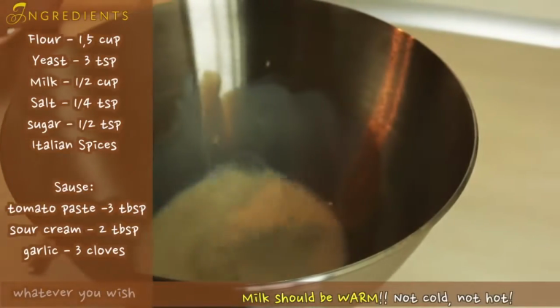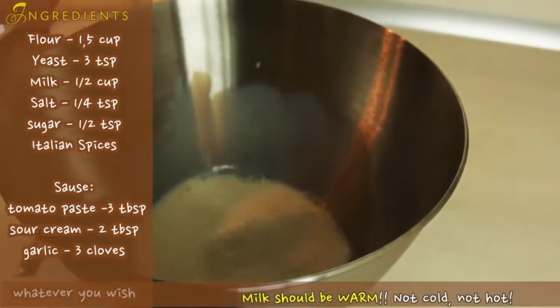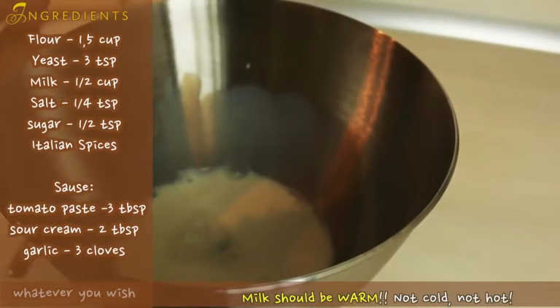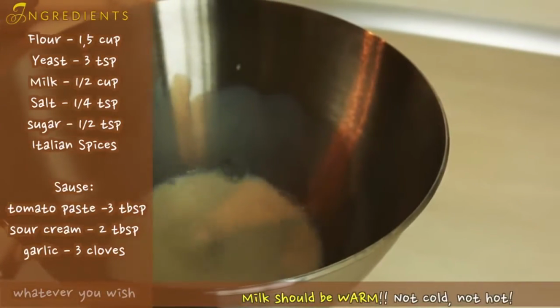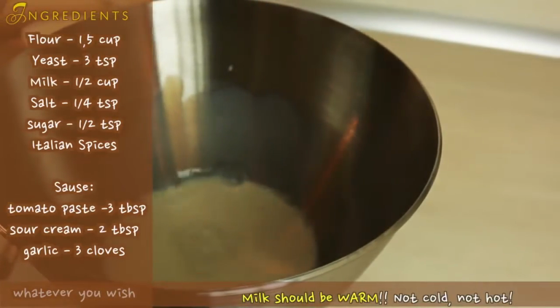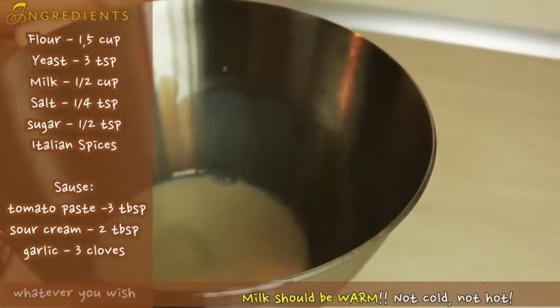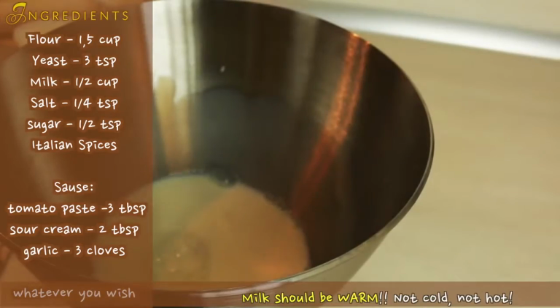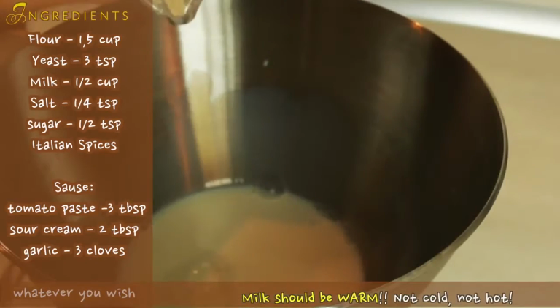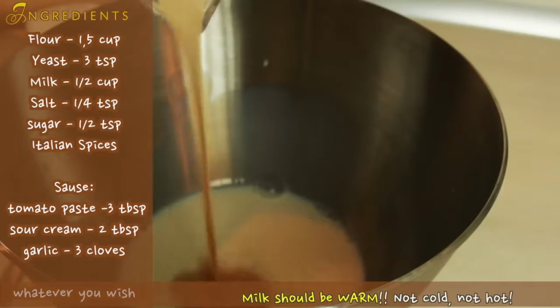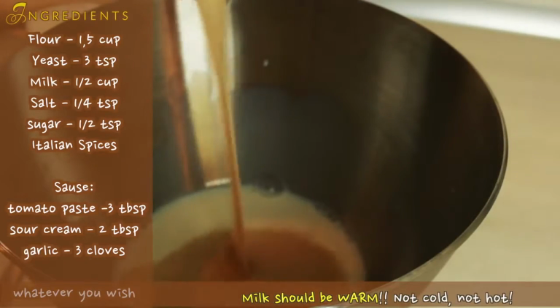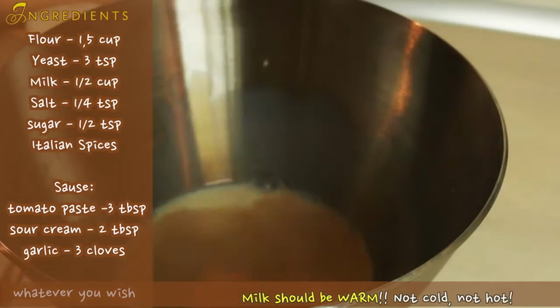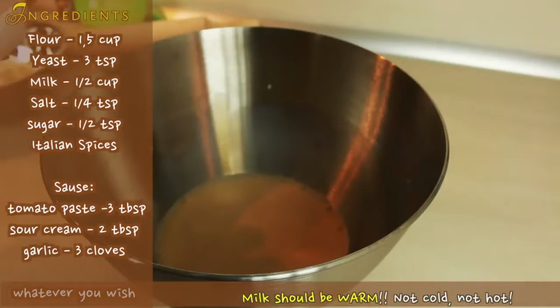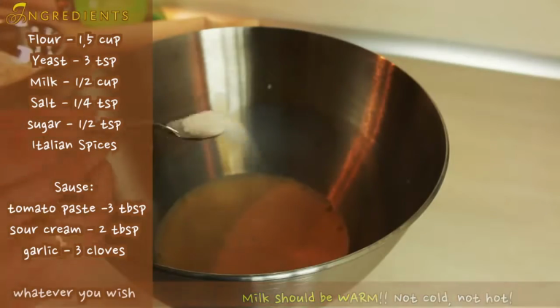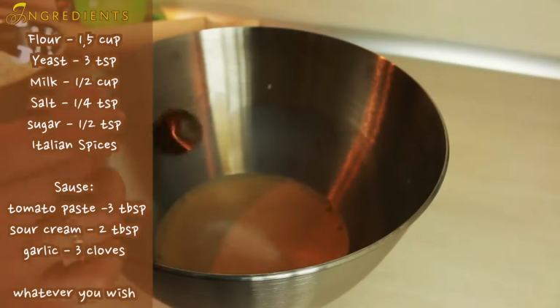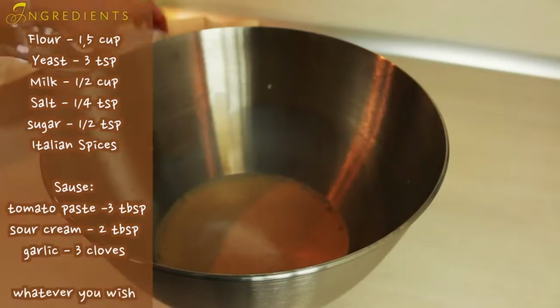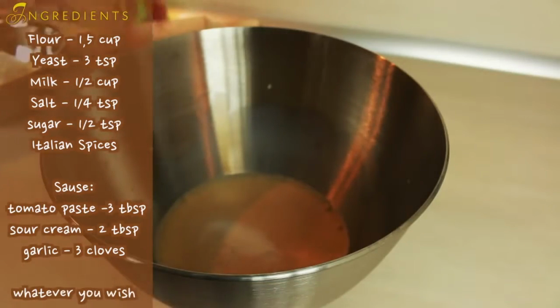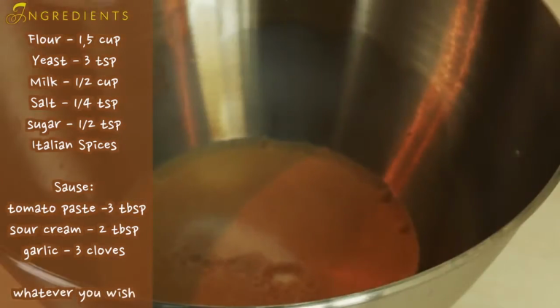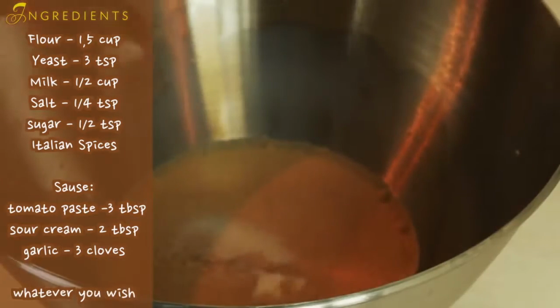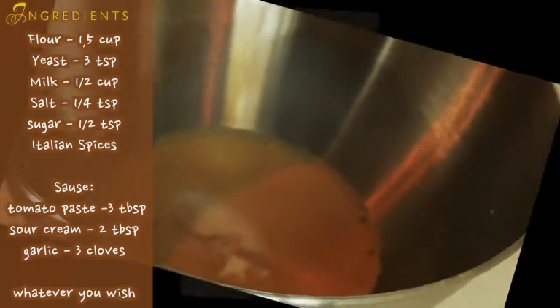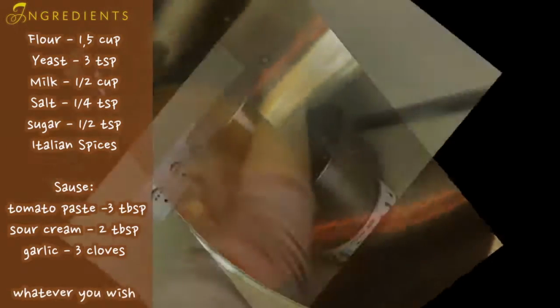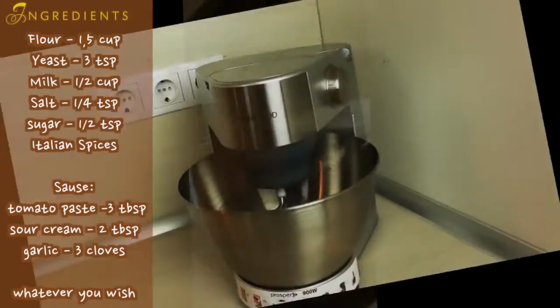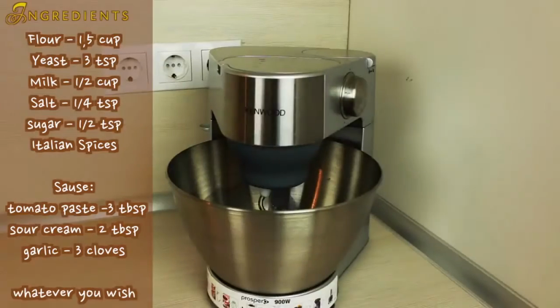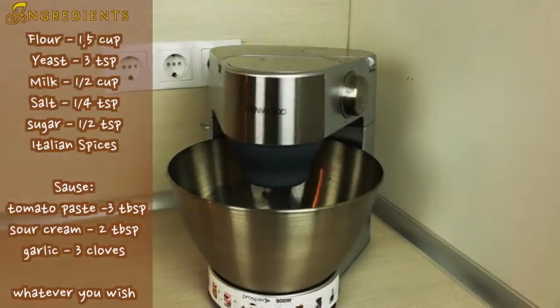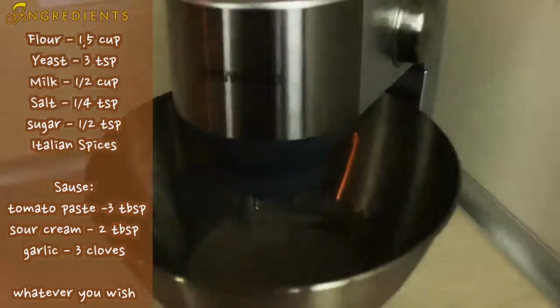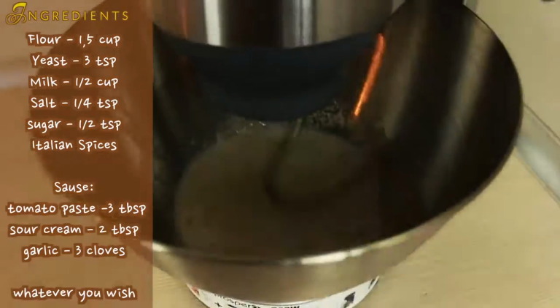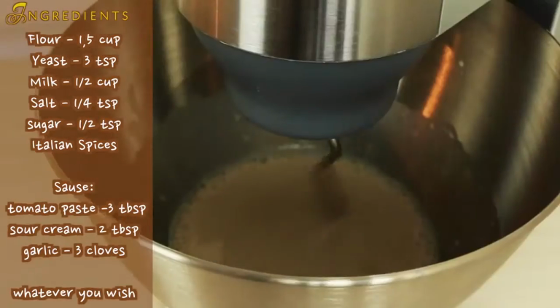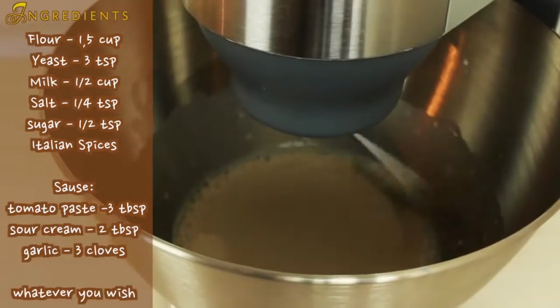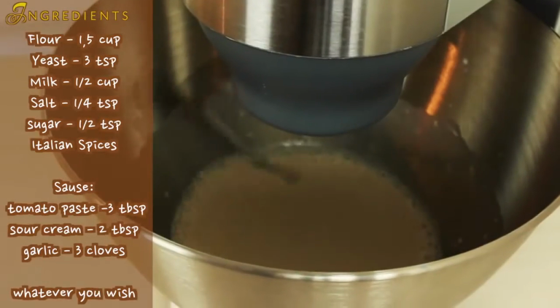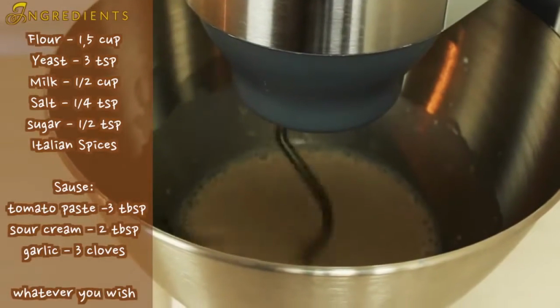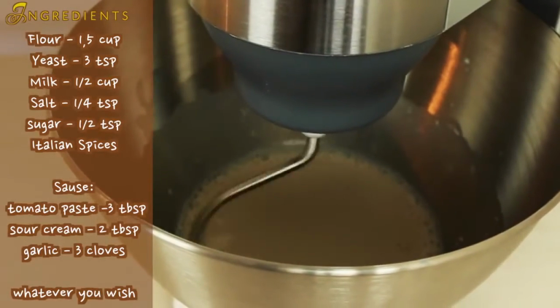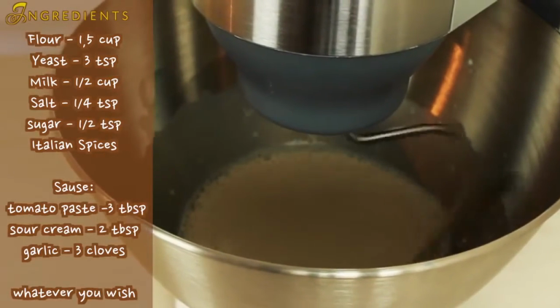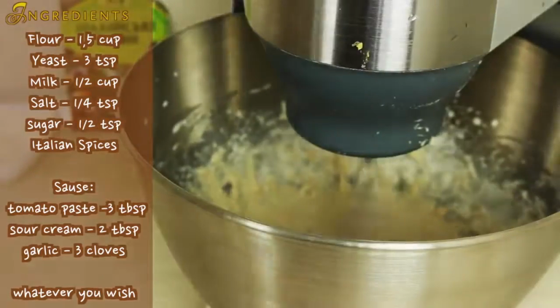To make a dough we need to combine warm milk, yeast, salt, sugar and spices. Mix it all until the milk gets the color of yeast, and then start adding flour.